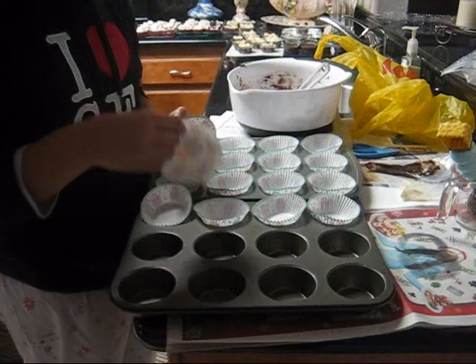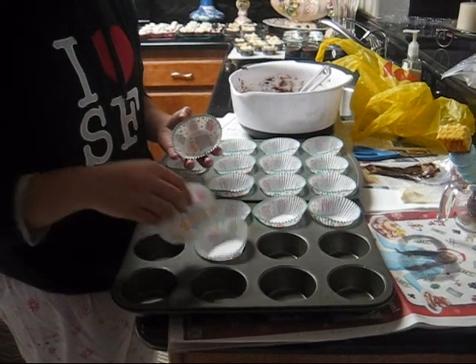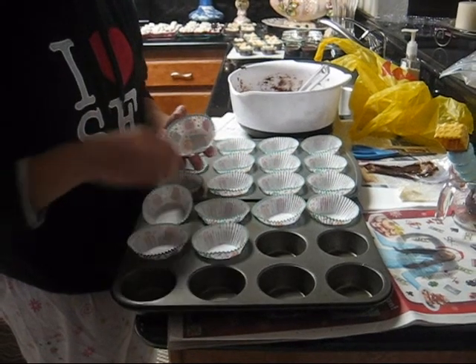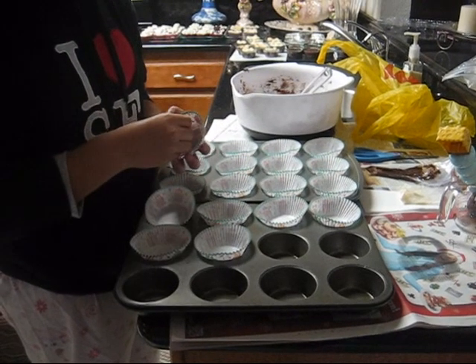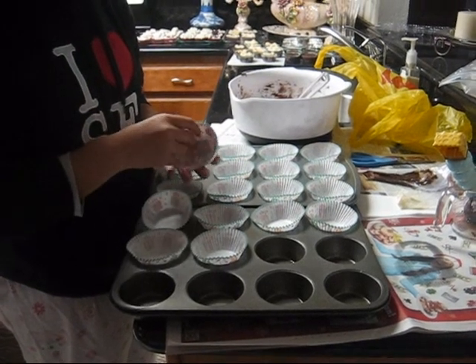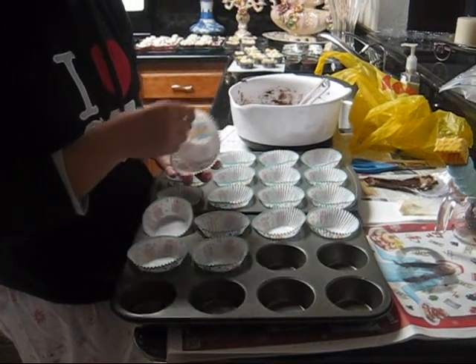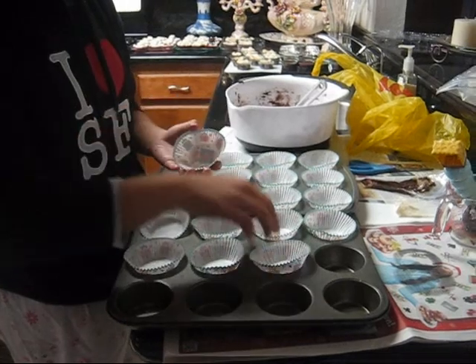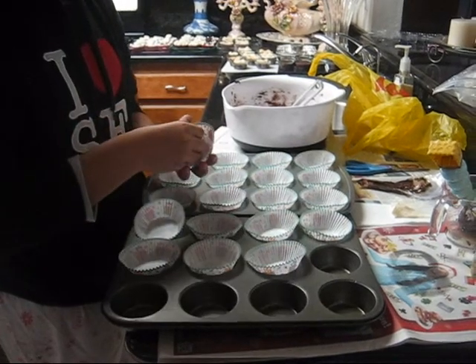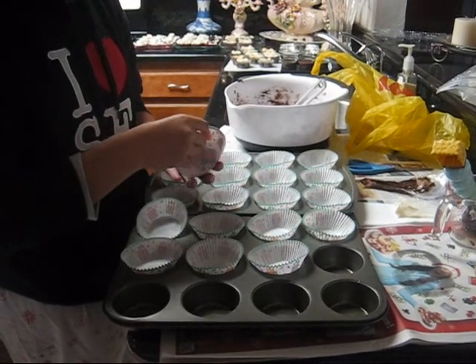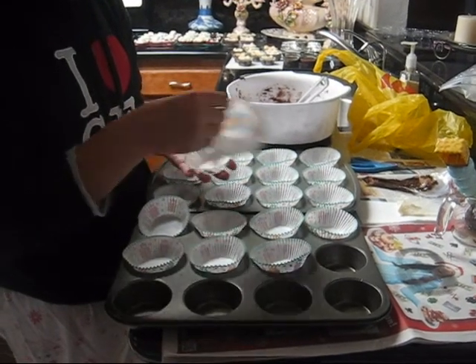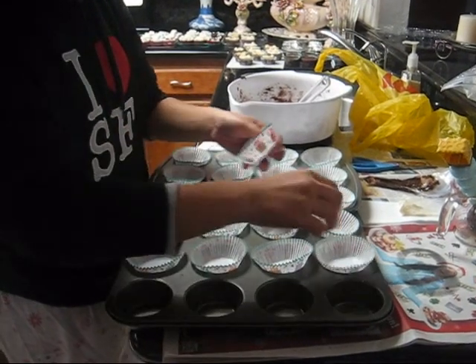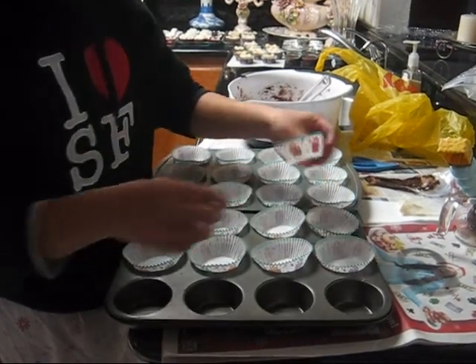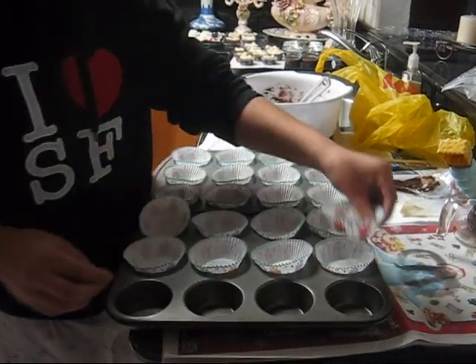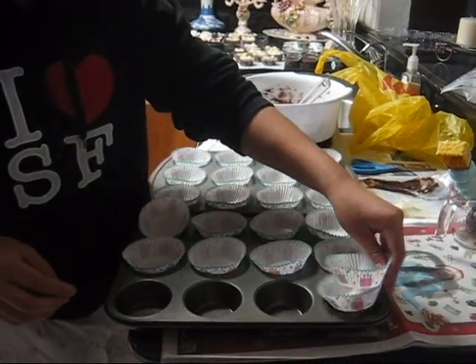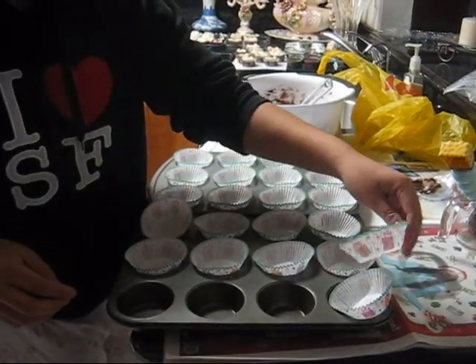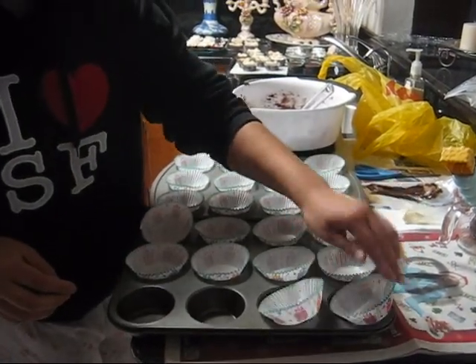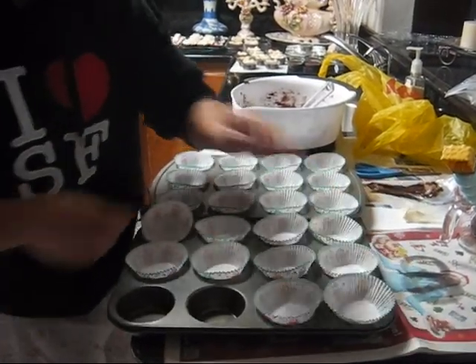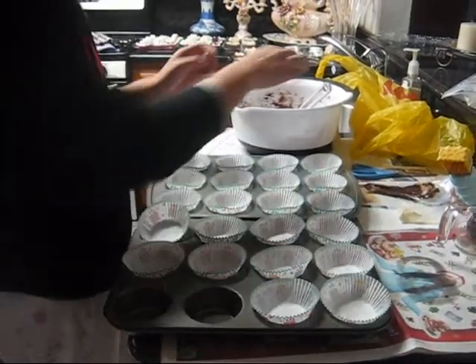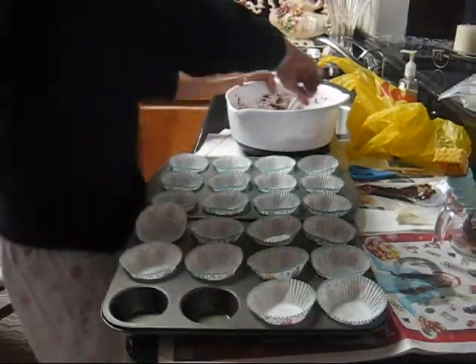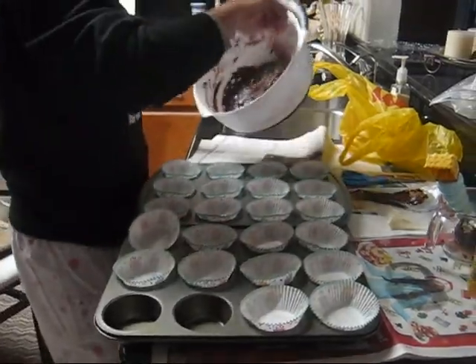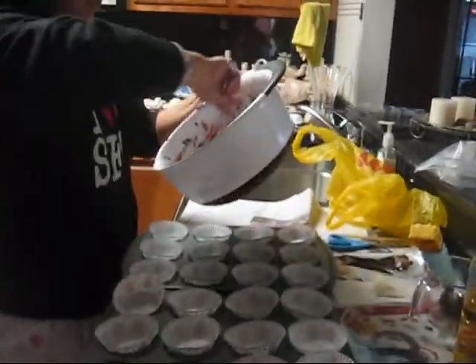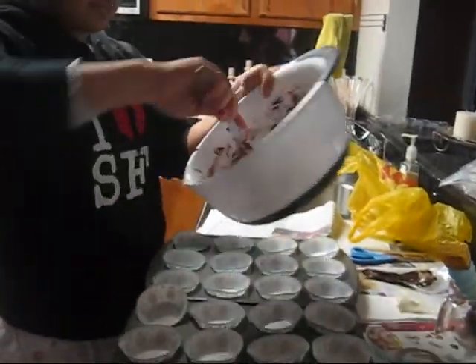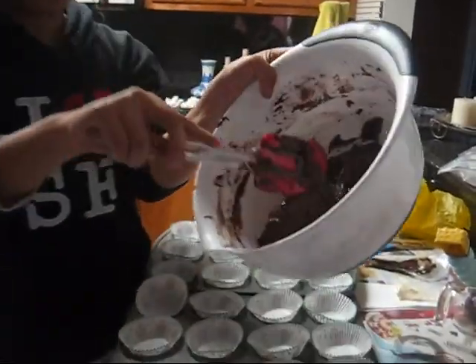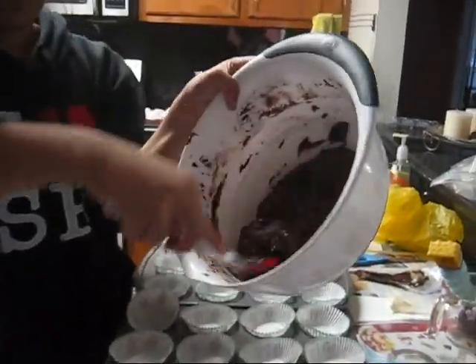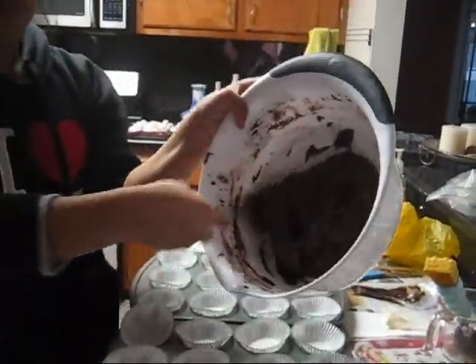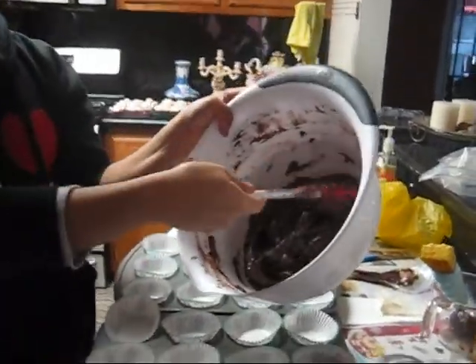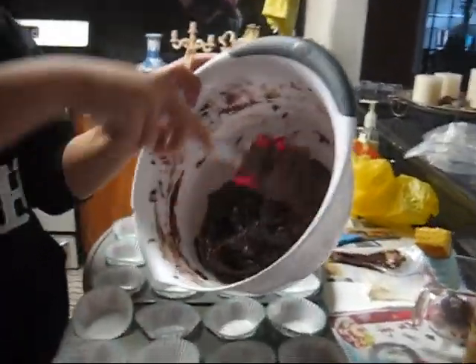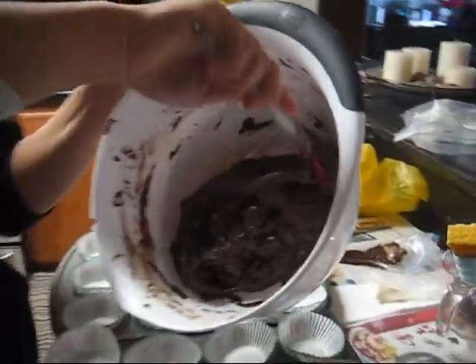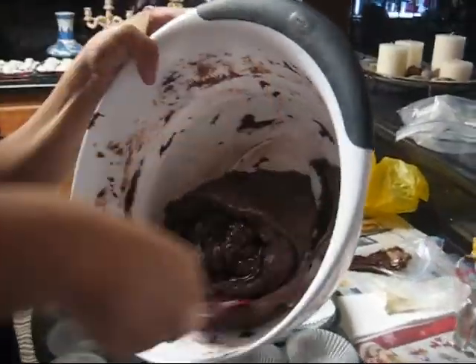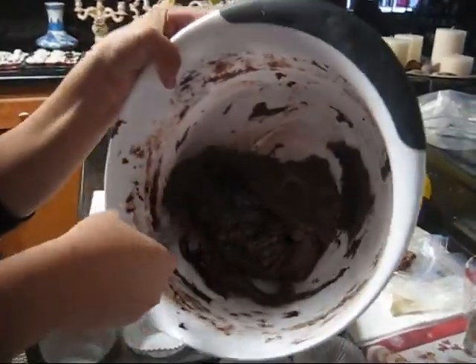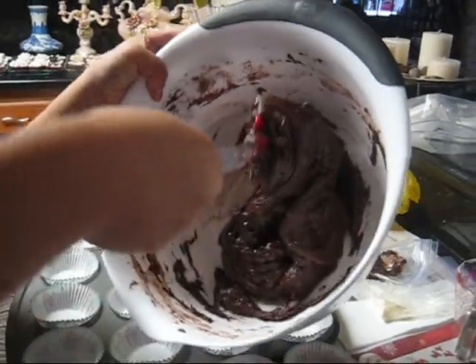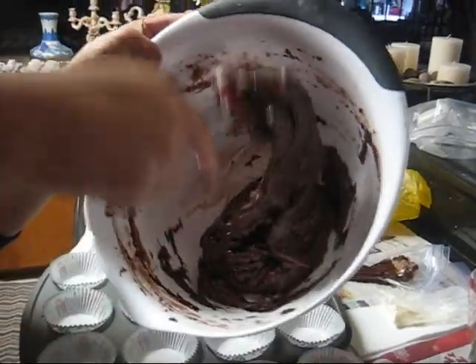We're putting the cupcake liners into the cupcake pans. I am putting a little more cupcake liners than needed, but just in case this batter makes more than 16, and we're okay.